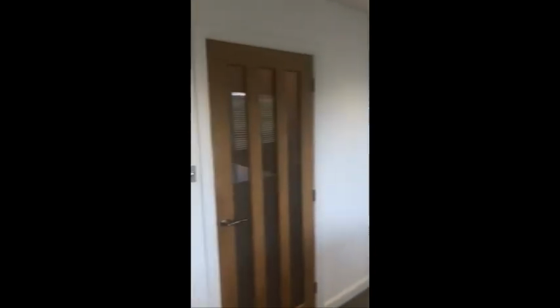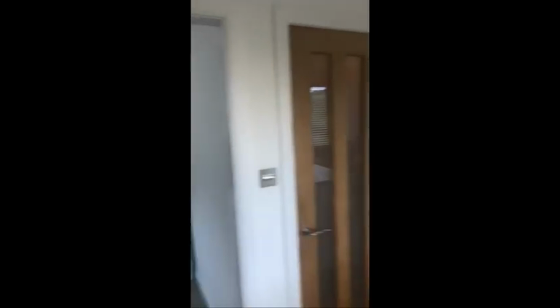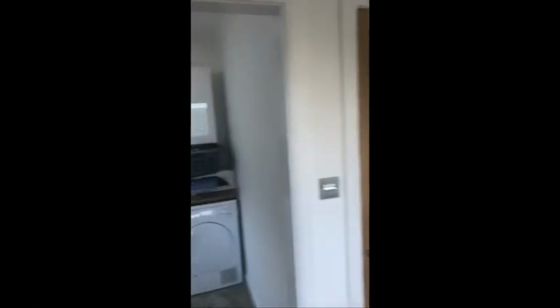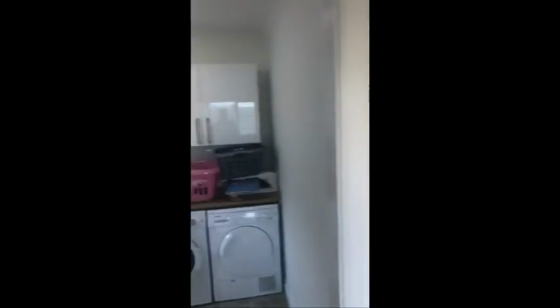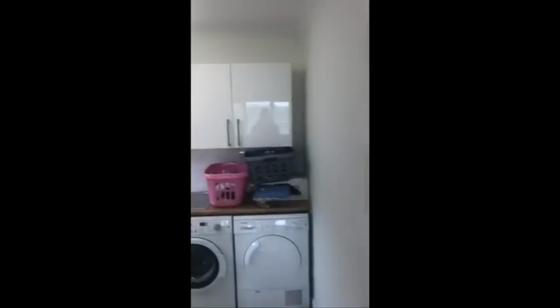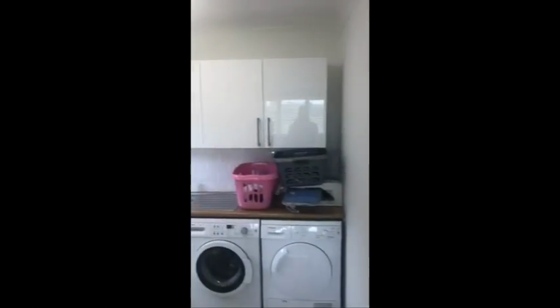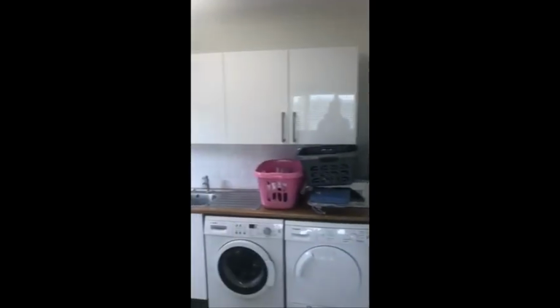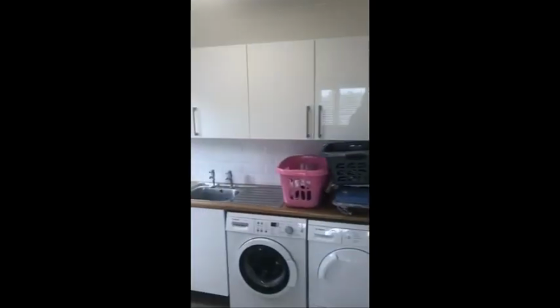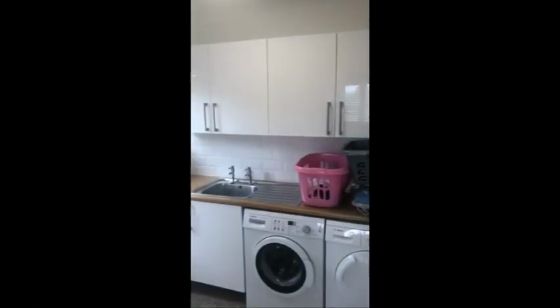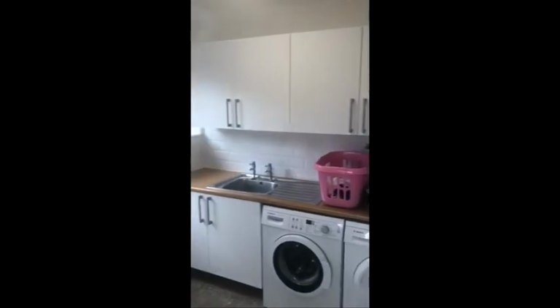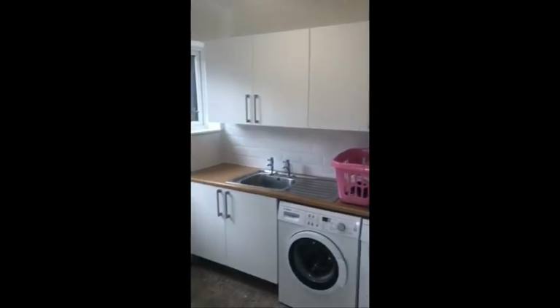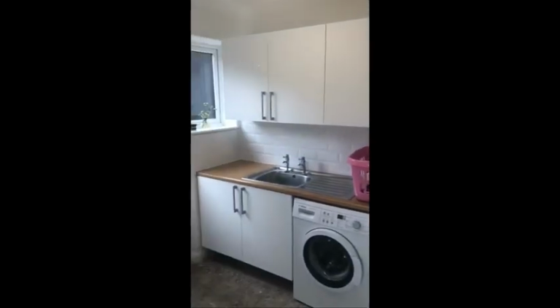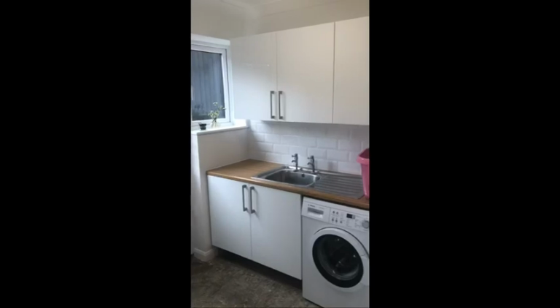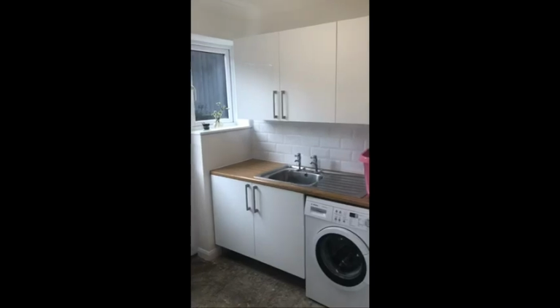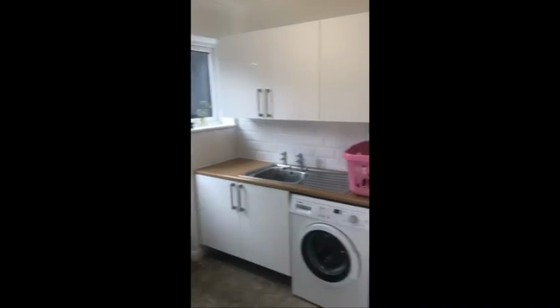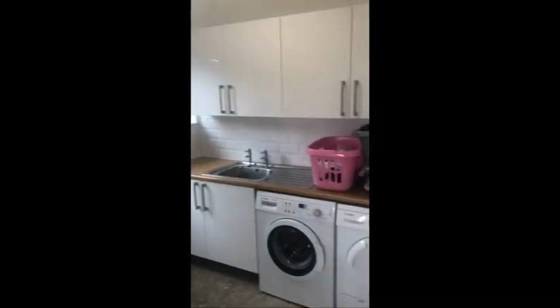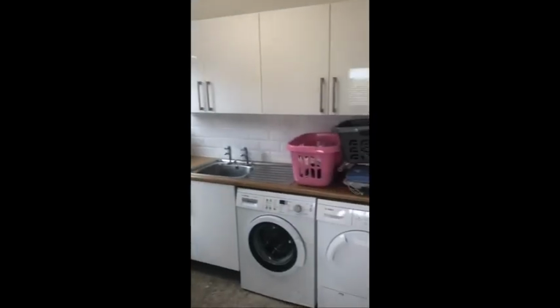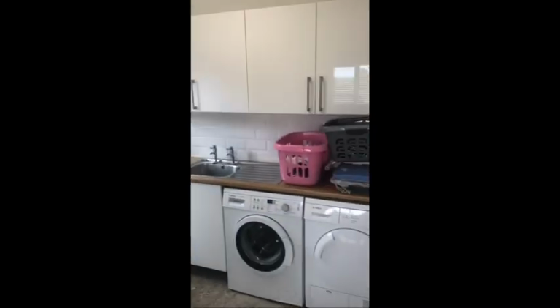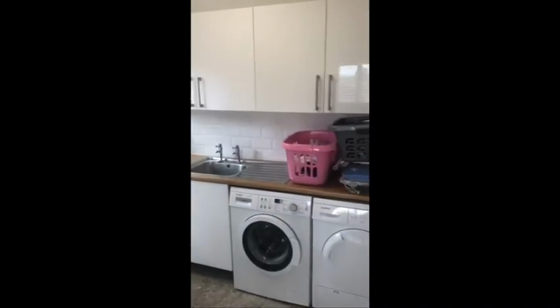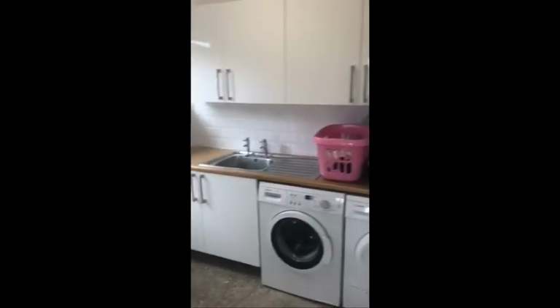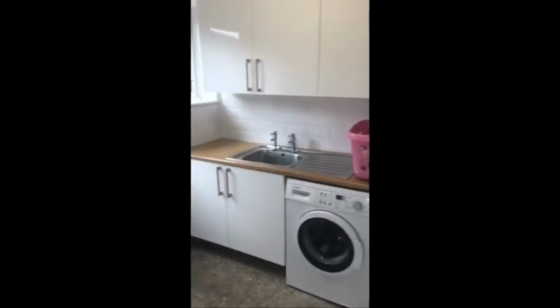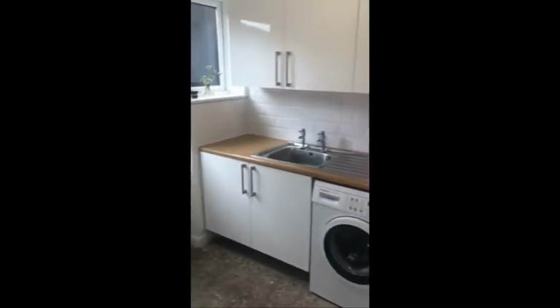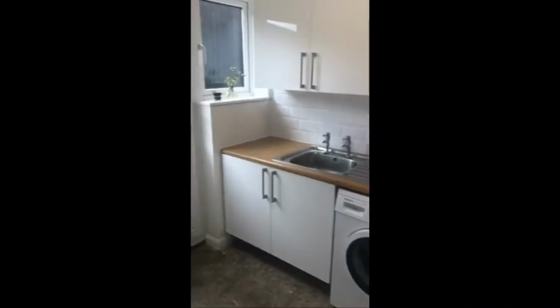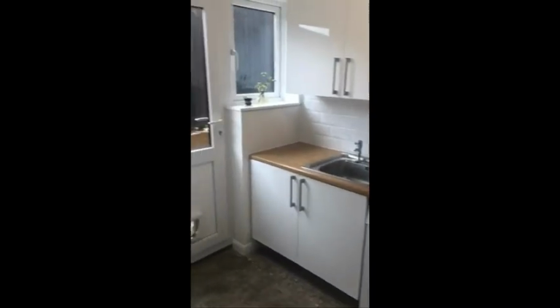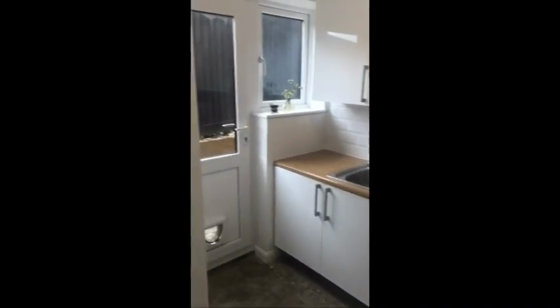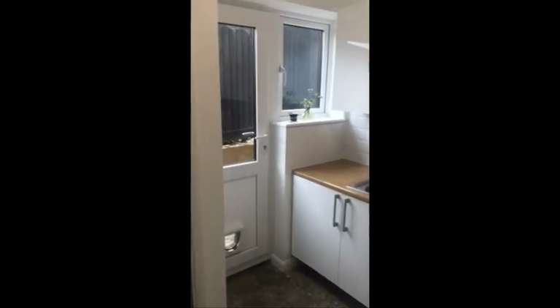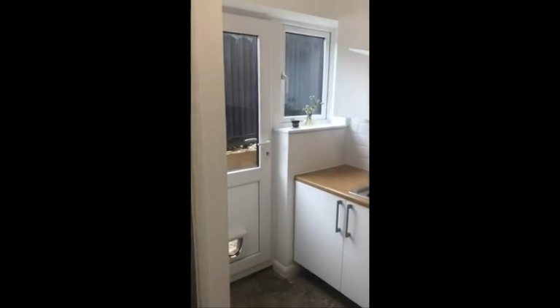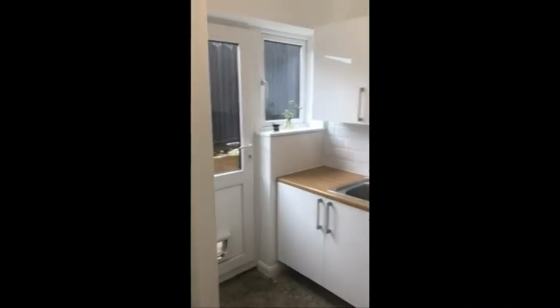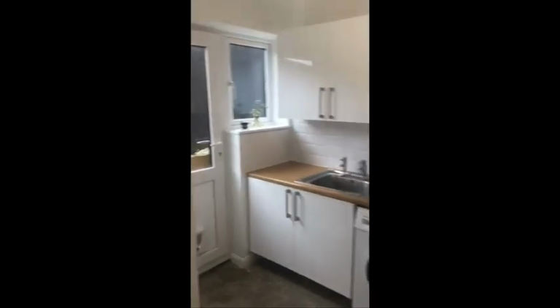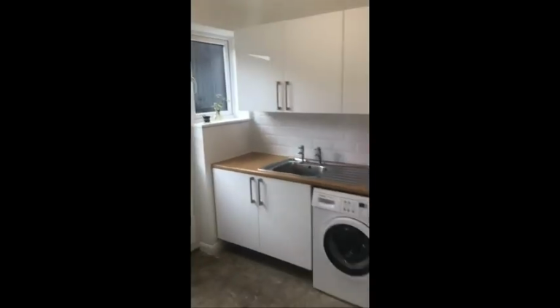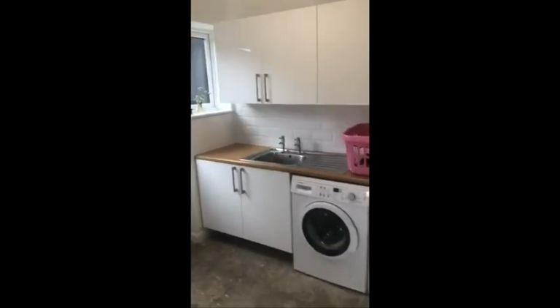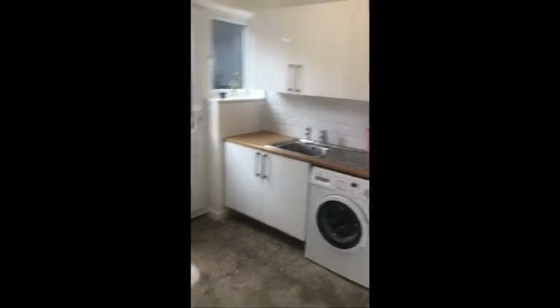This is your utility room, with space for a washing machine and a tumble dryer. There's a sink in here as well and a door leading to the outside.